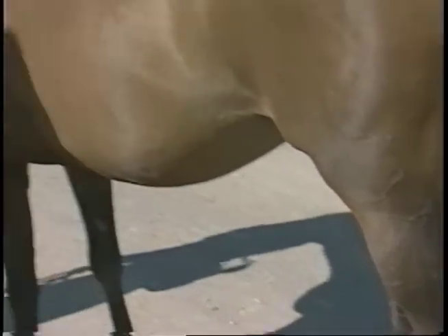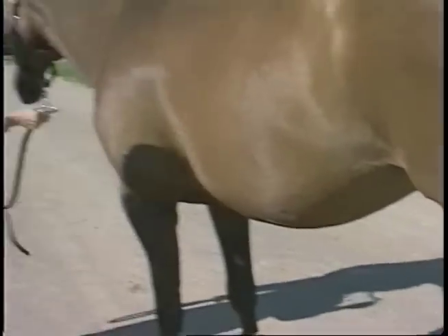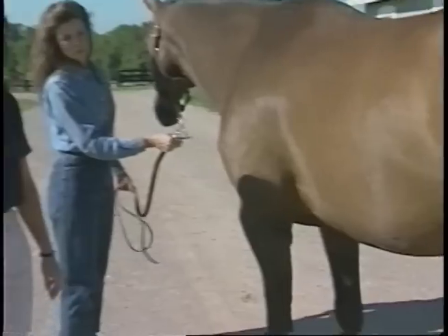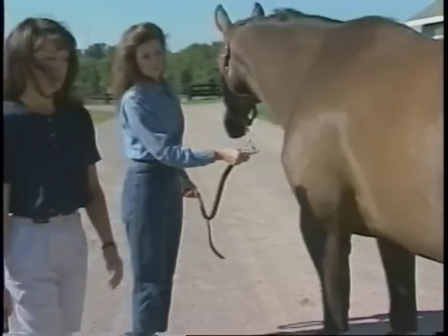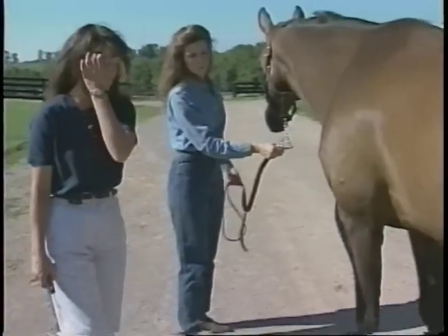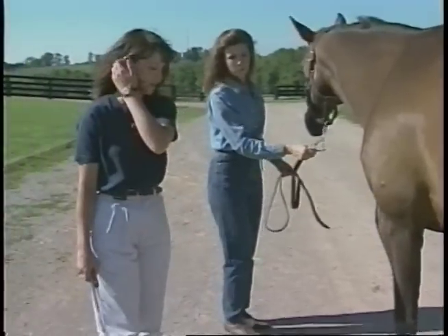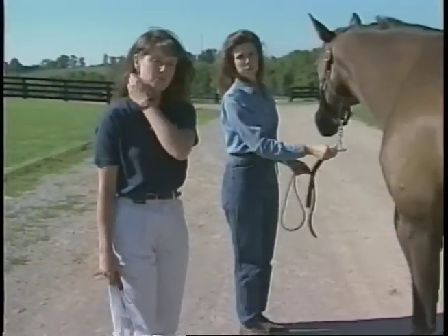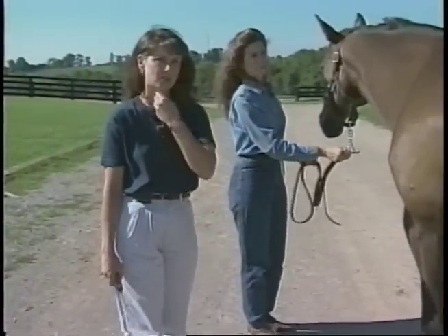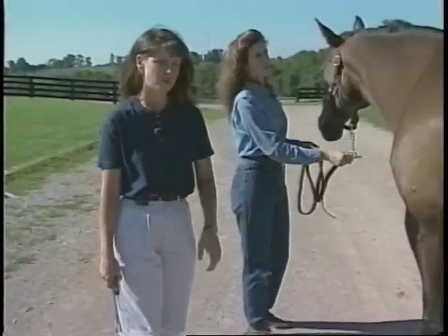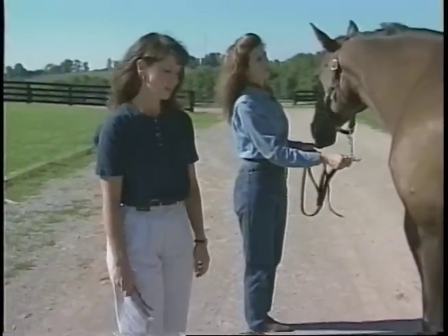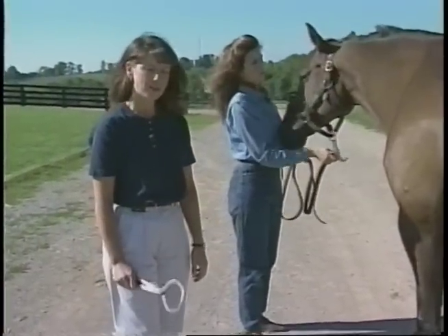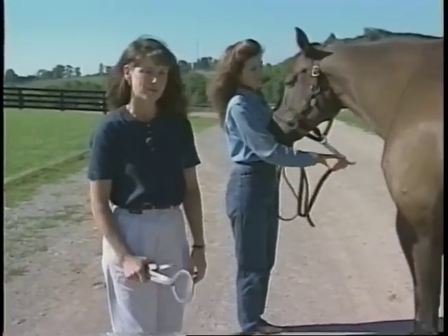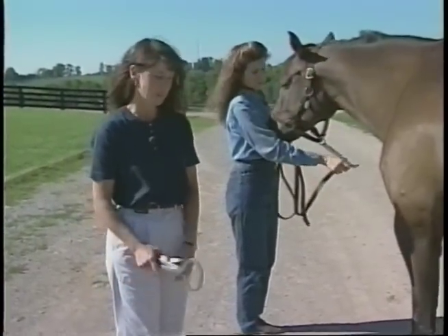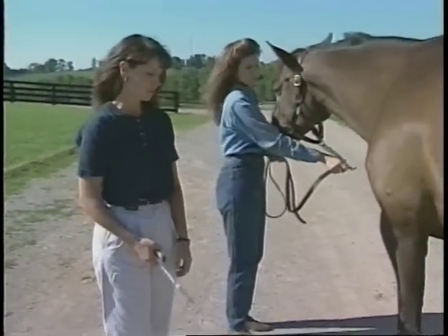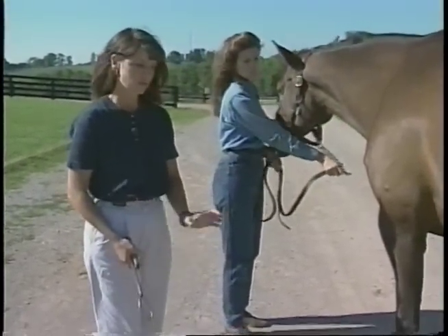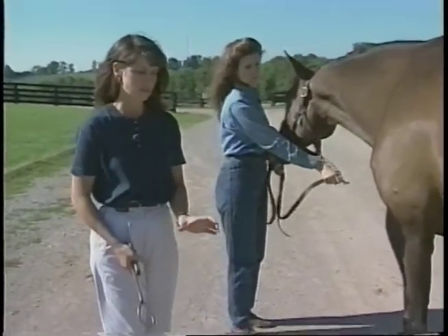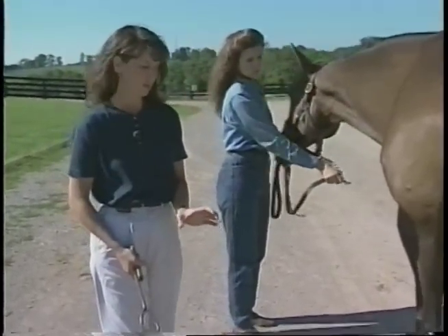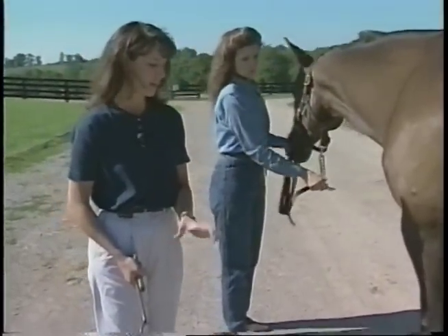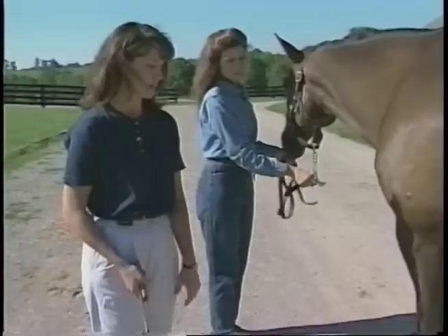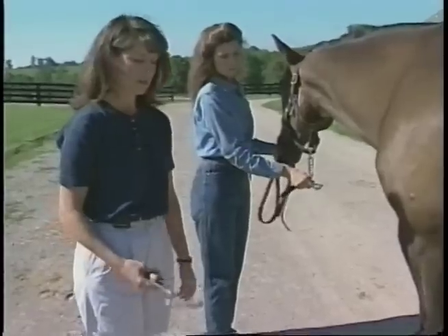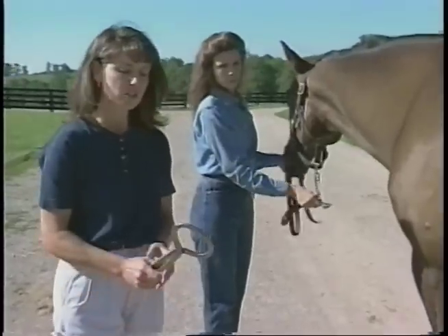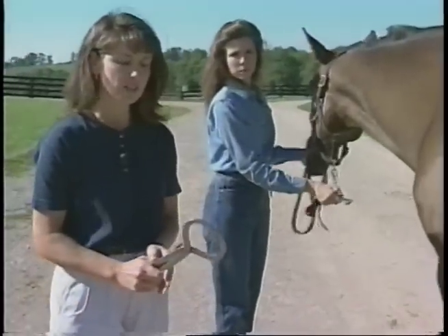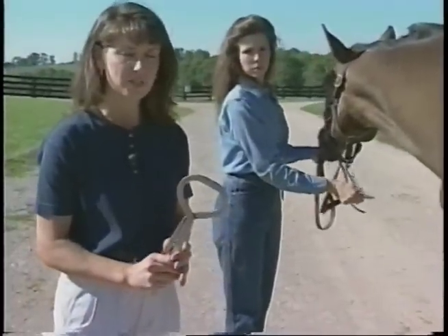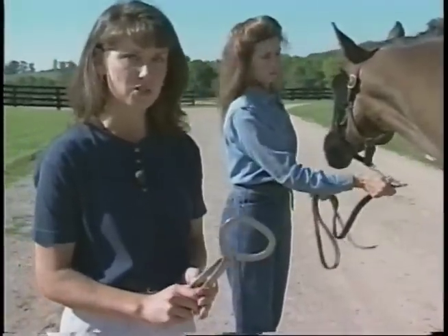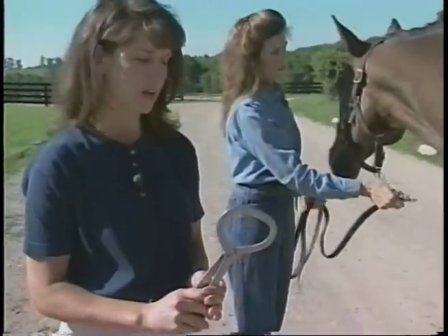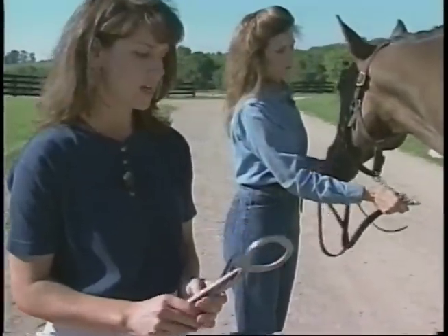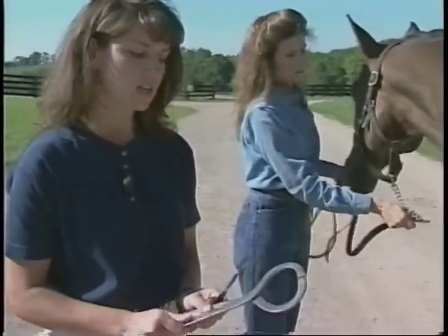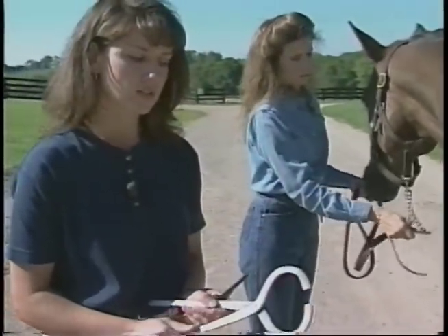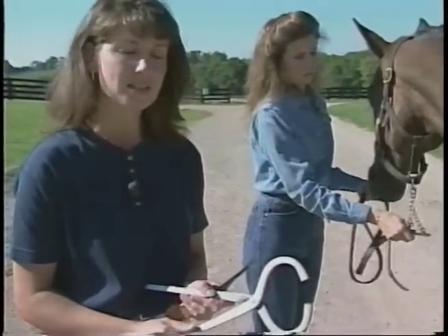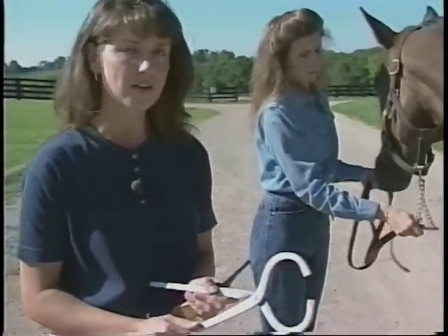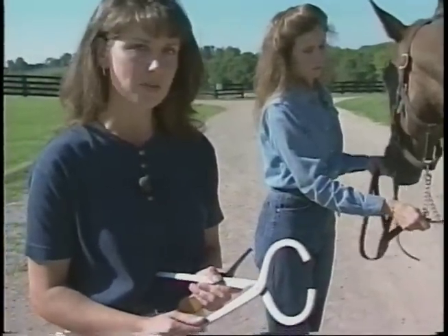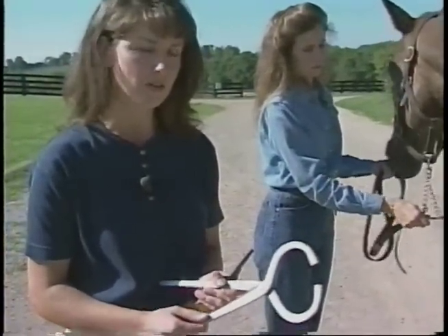The first place to start and to rule out is the horse's hoof. A lot of problems begin in the horse's hoof due to its confining anatomy. You can use a set of hoof testers to try and diagnose sensitive areas within the hoof.